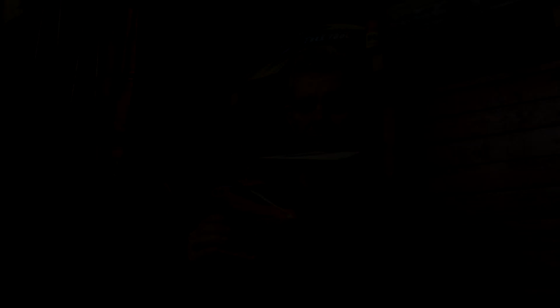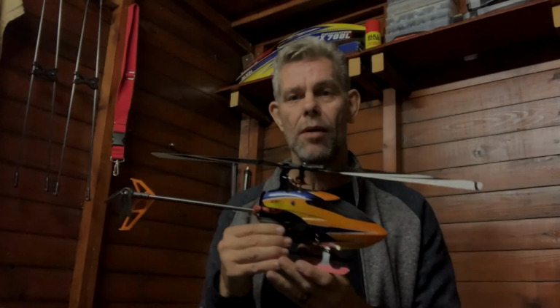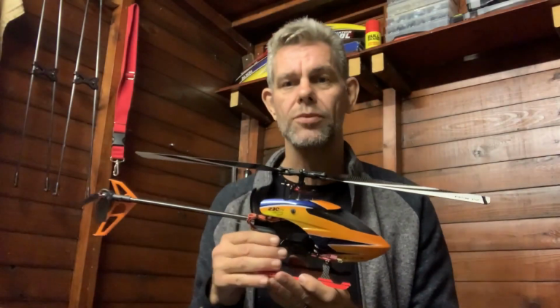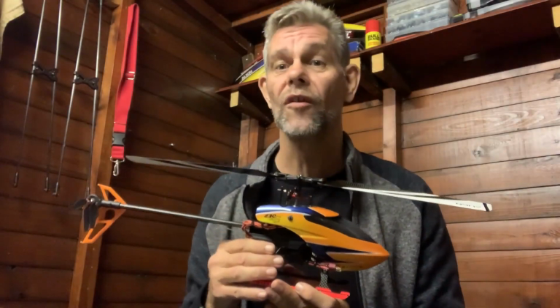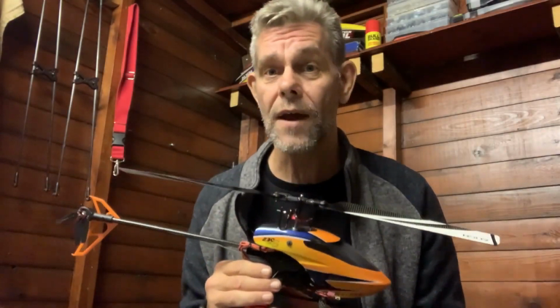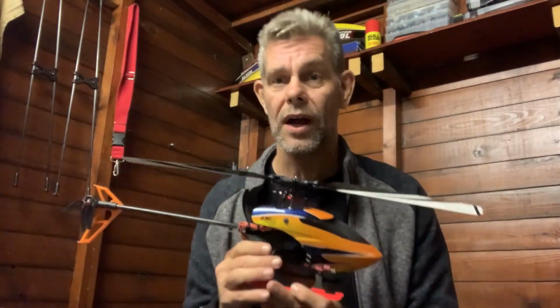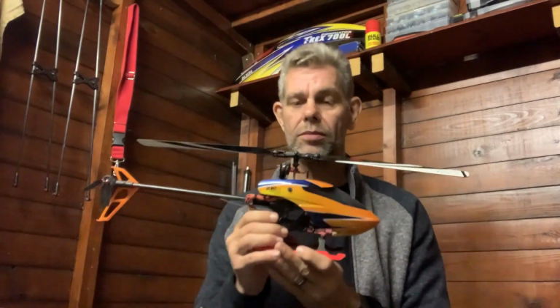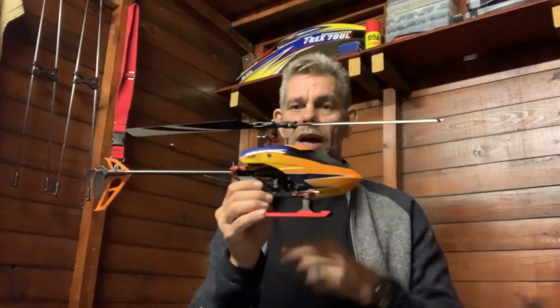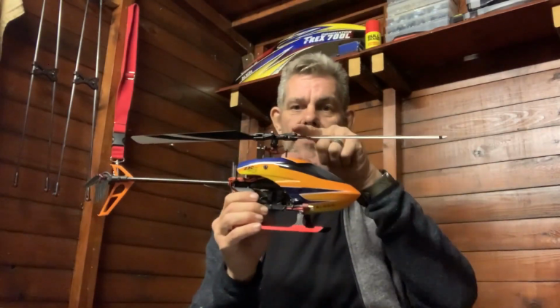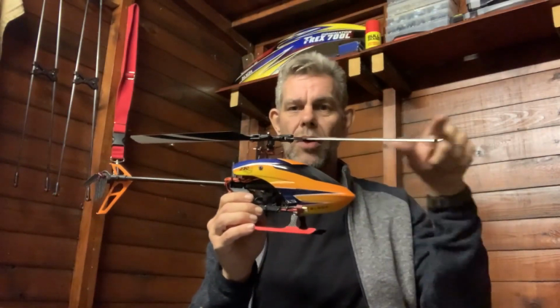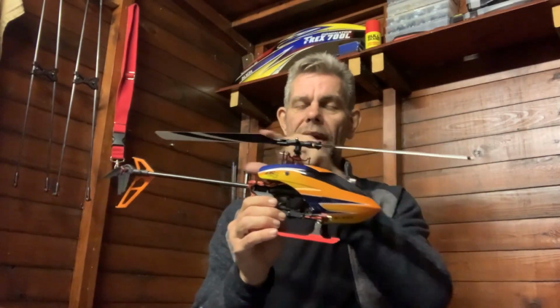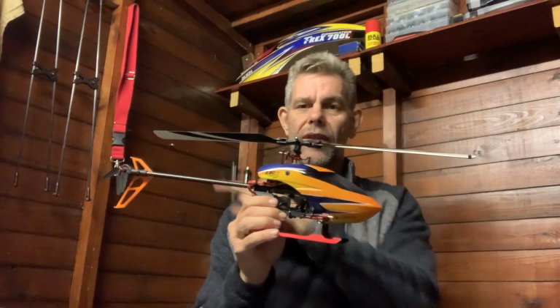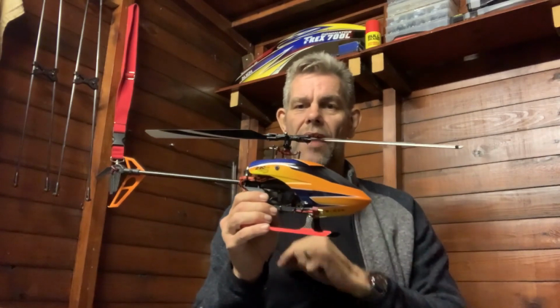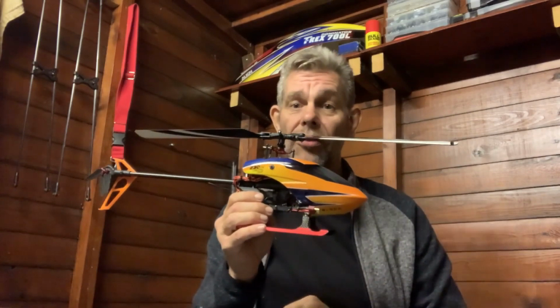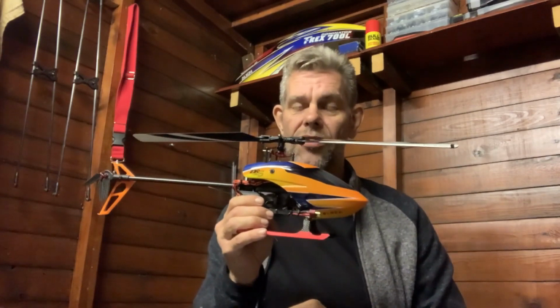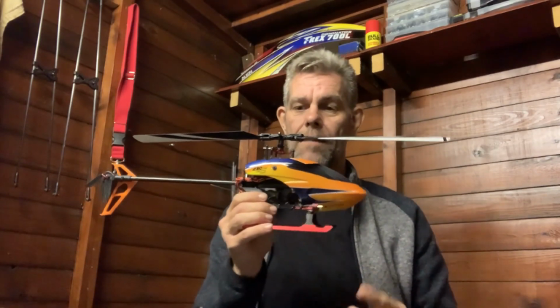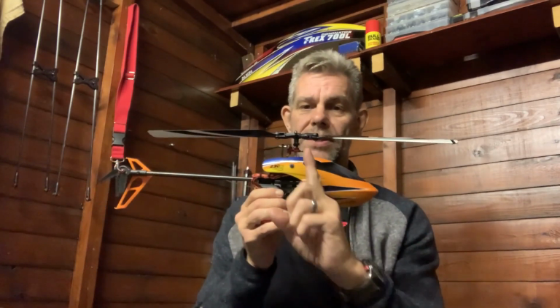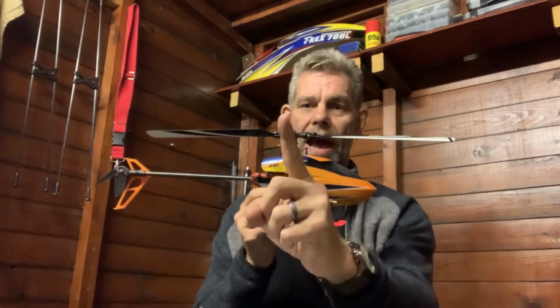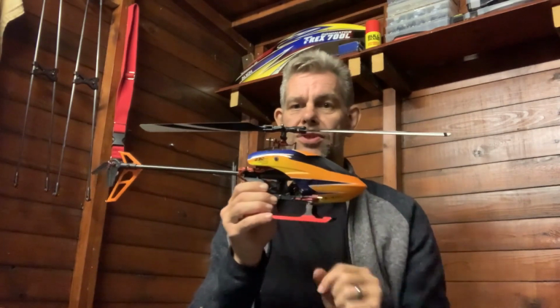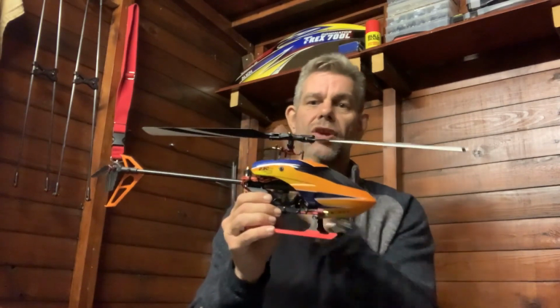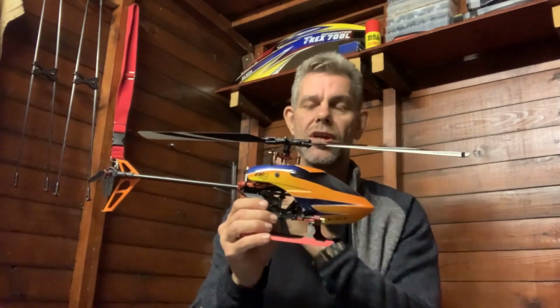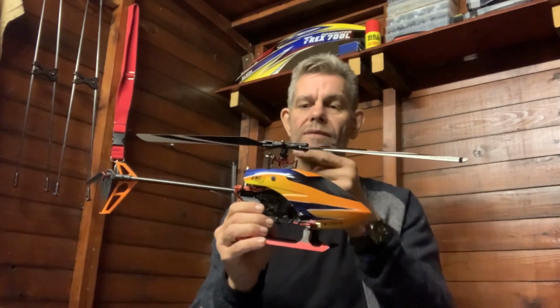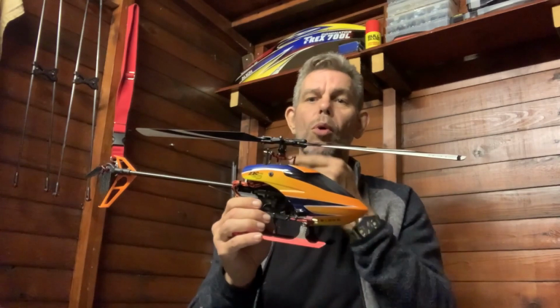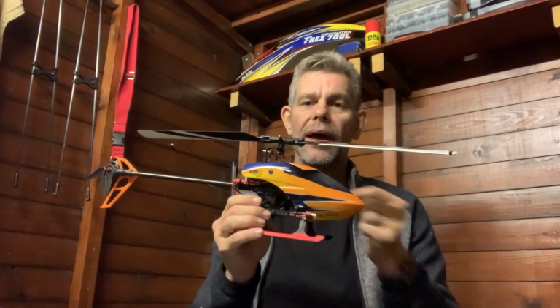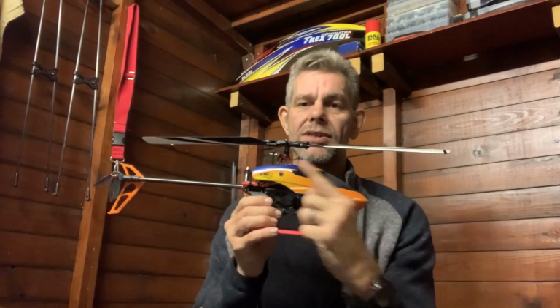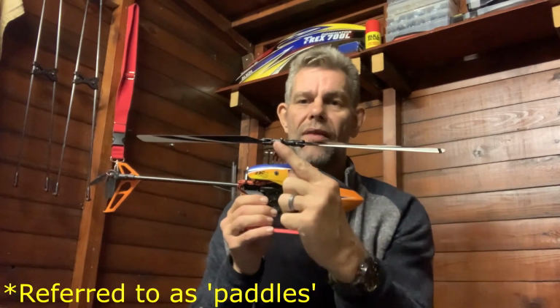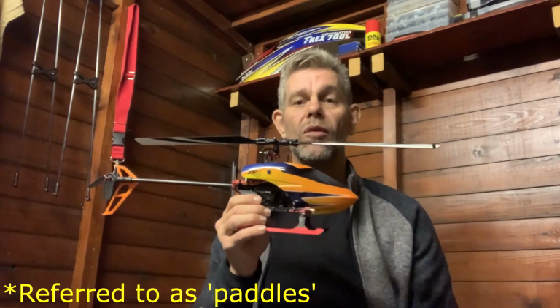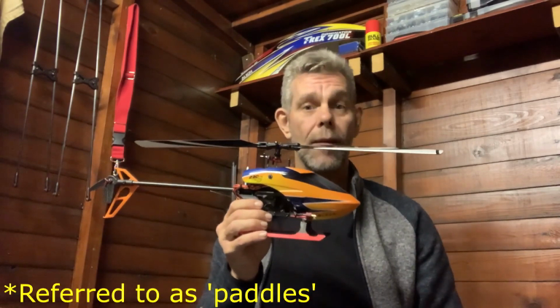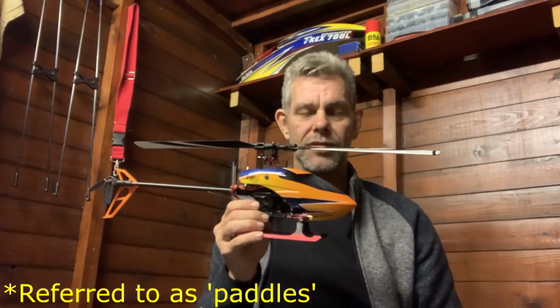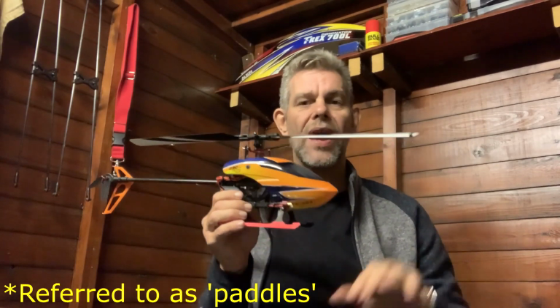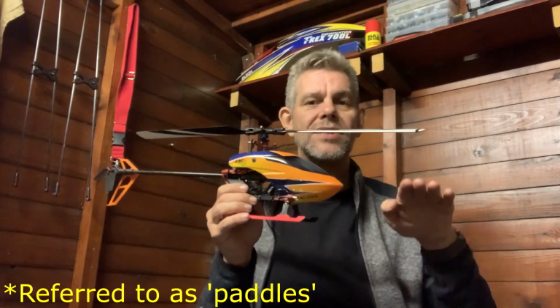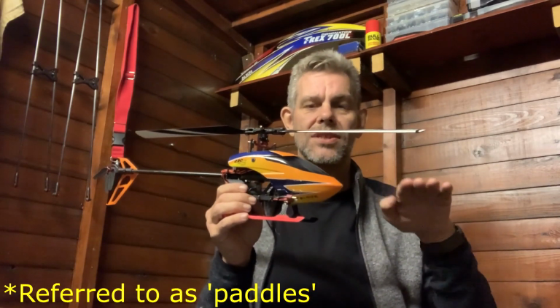The other type of helicopter is called a fly bar helicopter. You have the two rotor blades like this, and then underneath at perpendicular angles — 90 degrees — you have smaller blades called fly bars, and they aid stability.